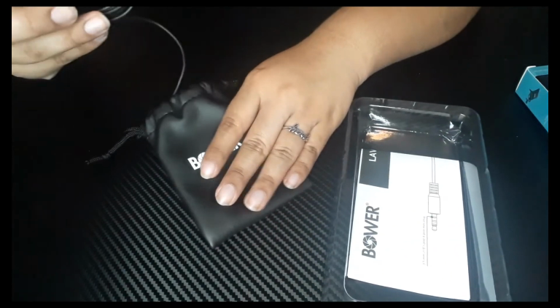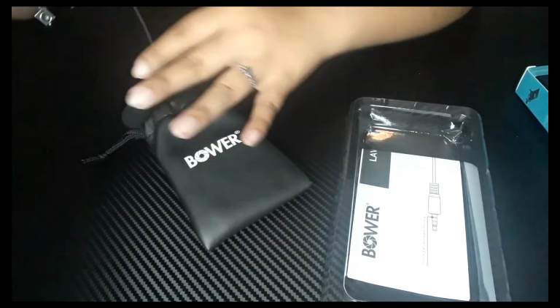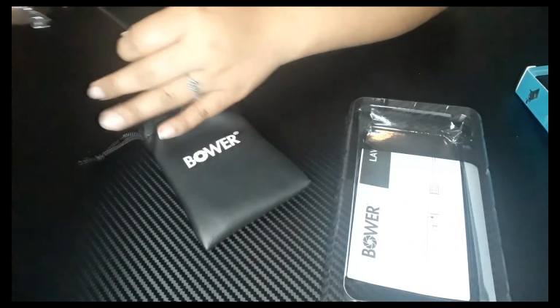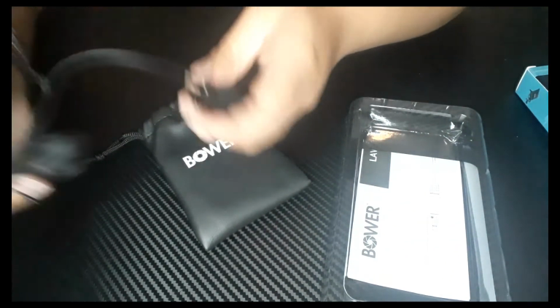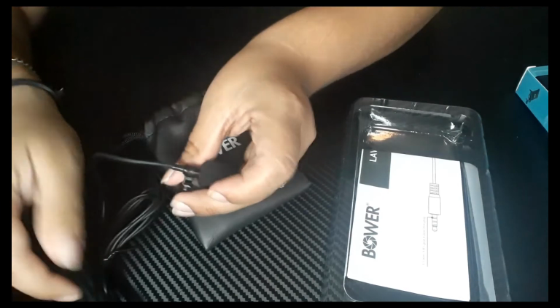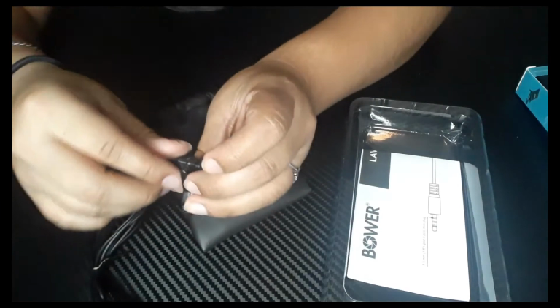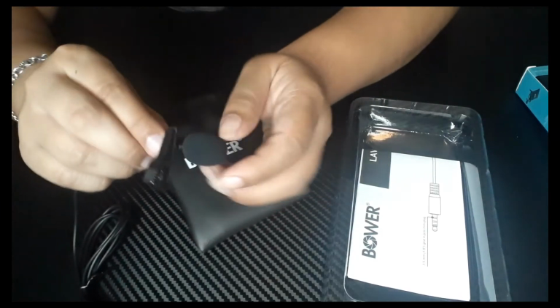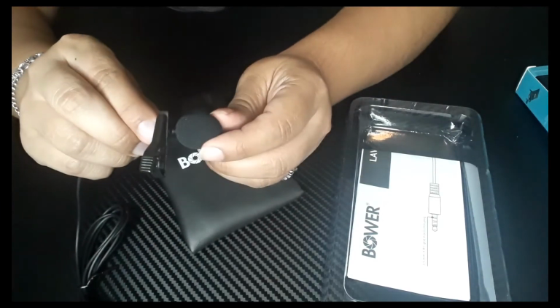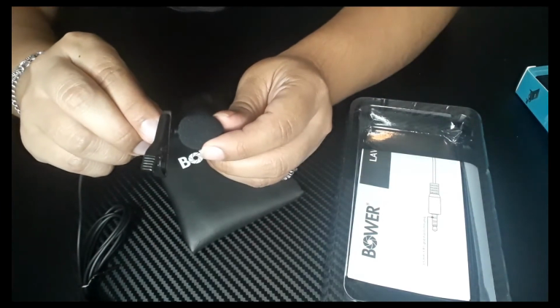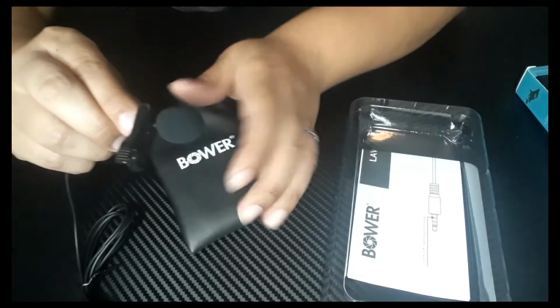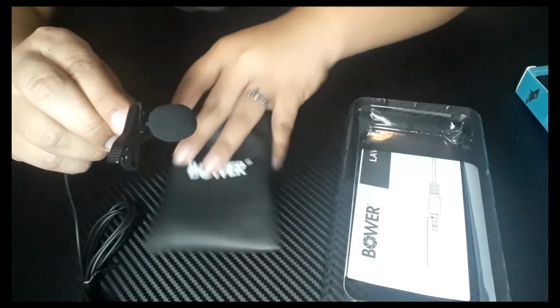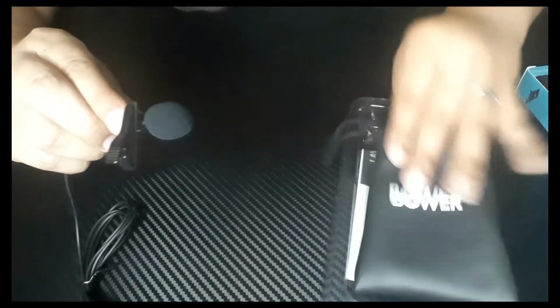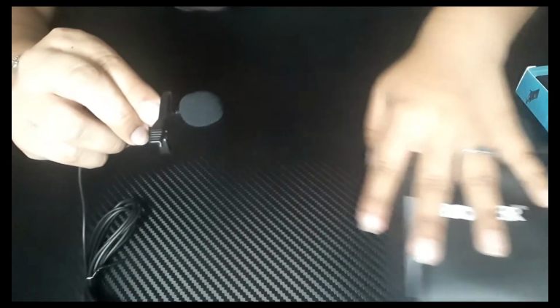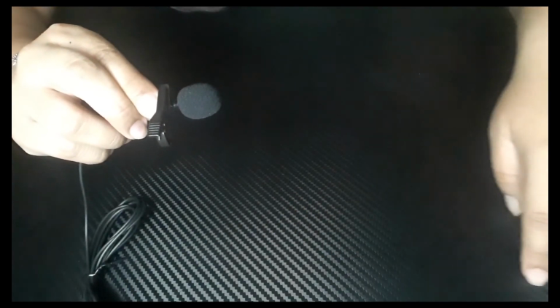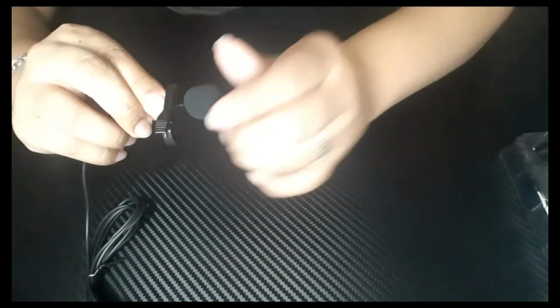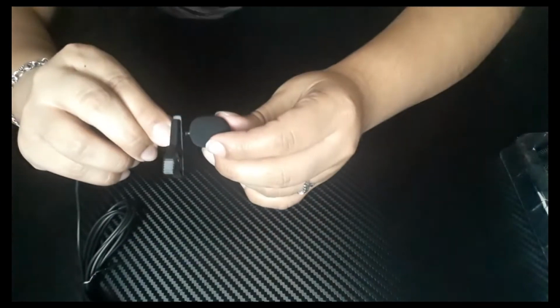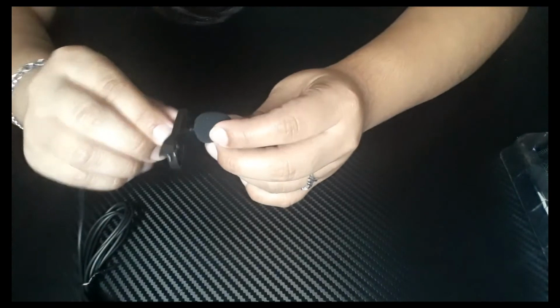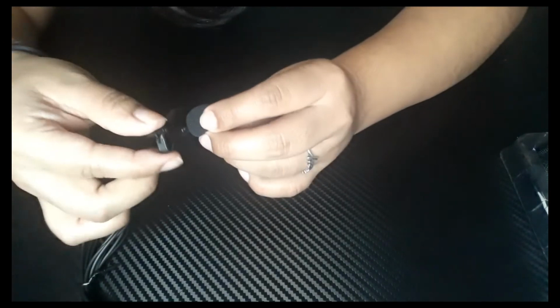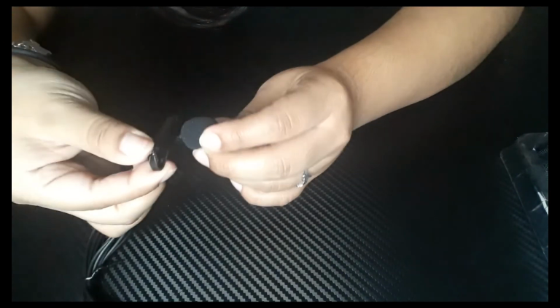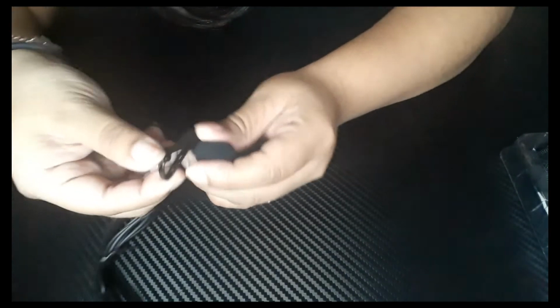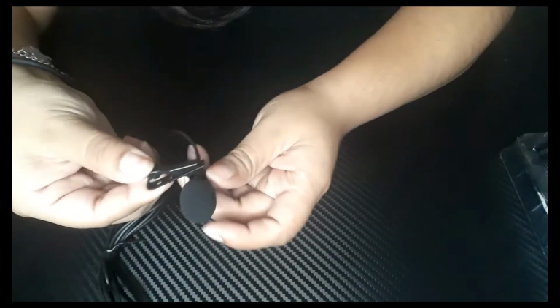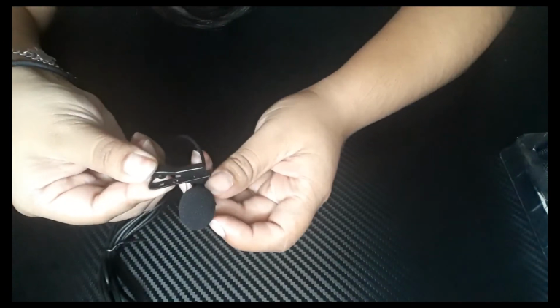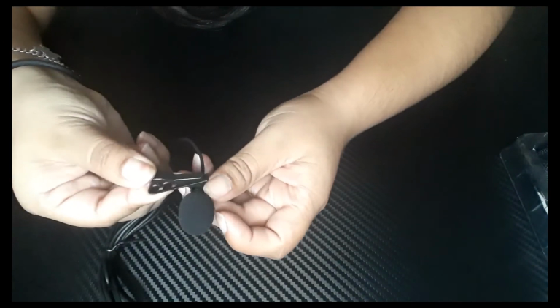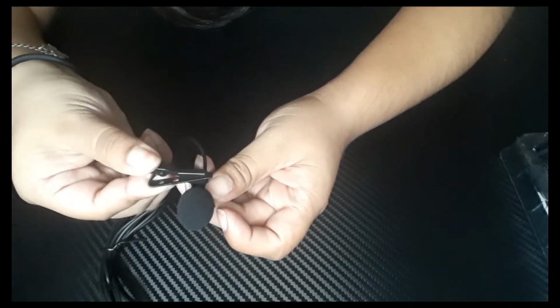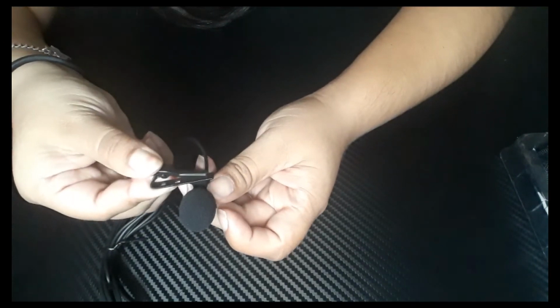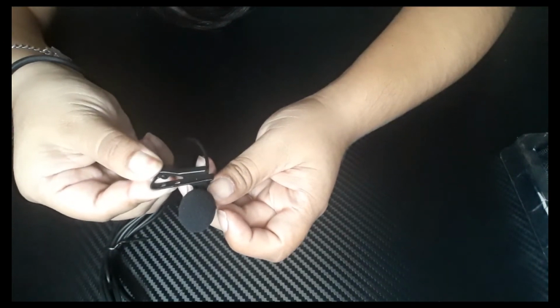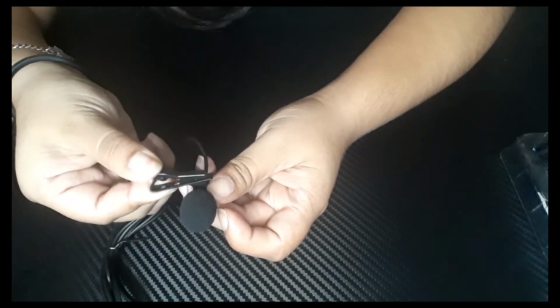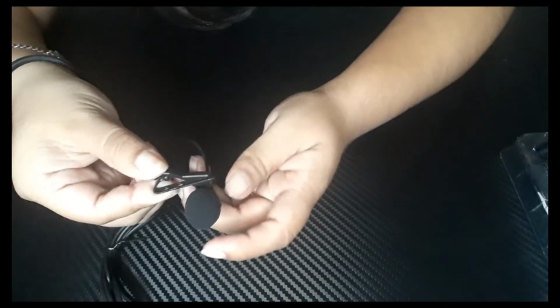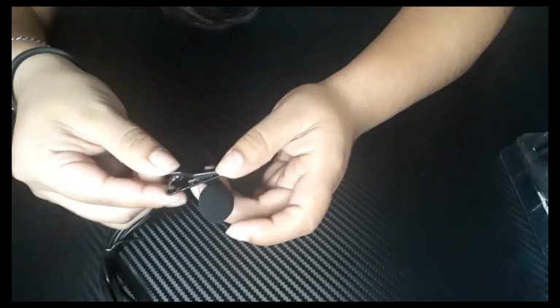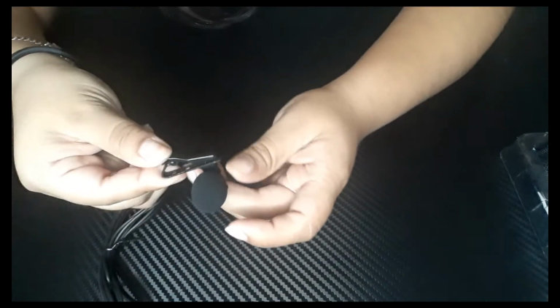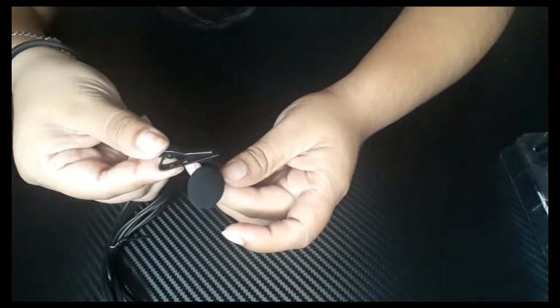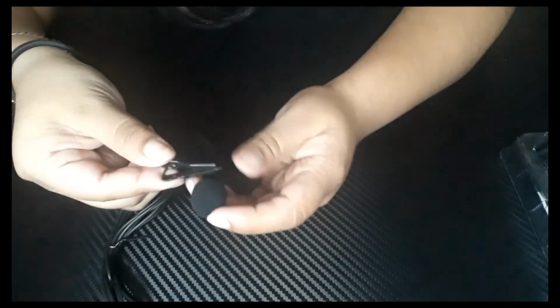So here's the microphone. And it has a little clip, so you could clip it onto your shirt or anywhere that you want to clip it on.